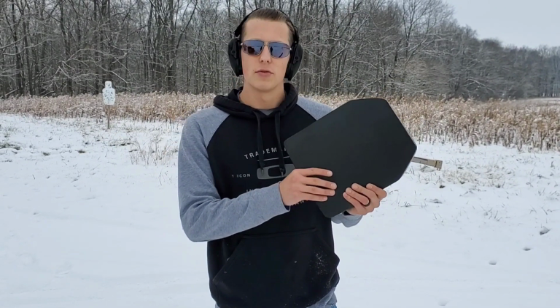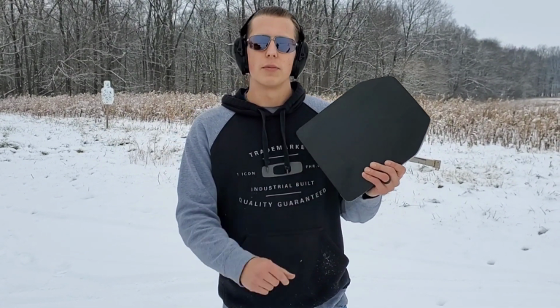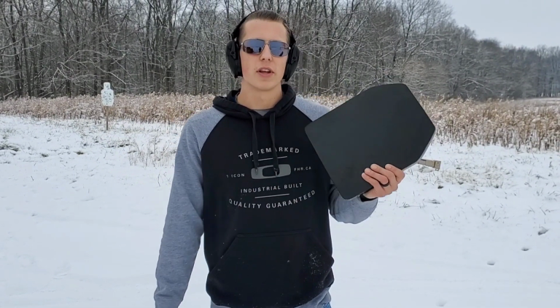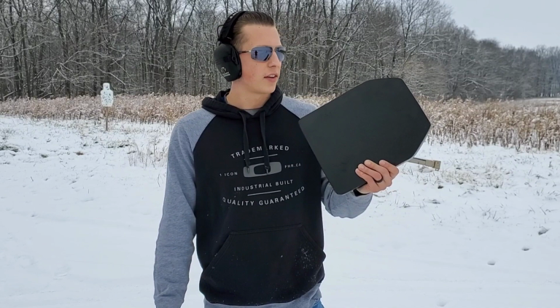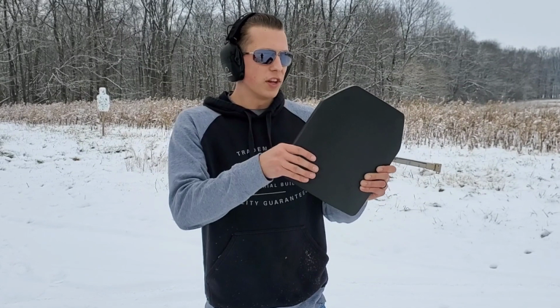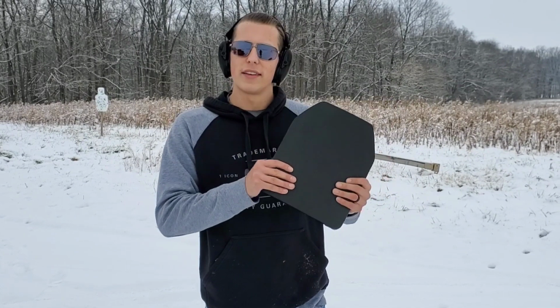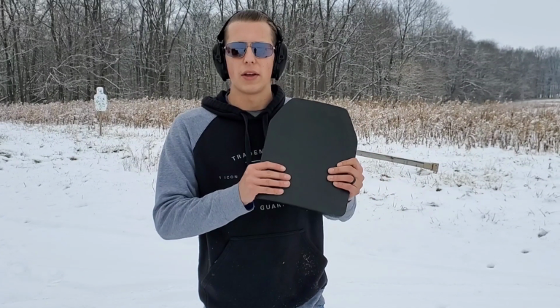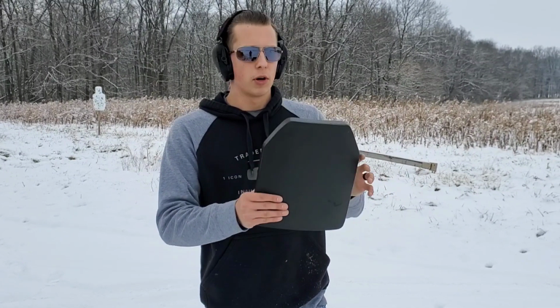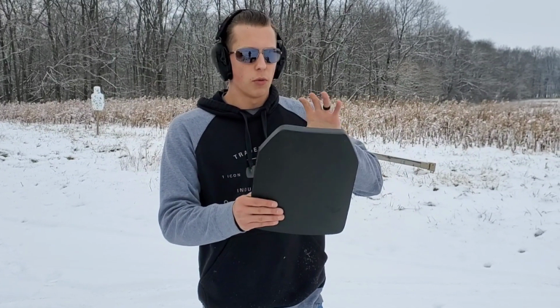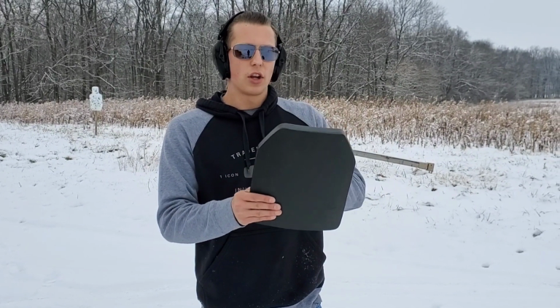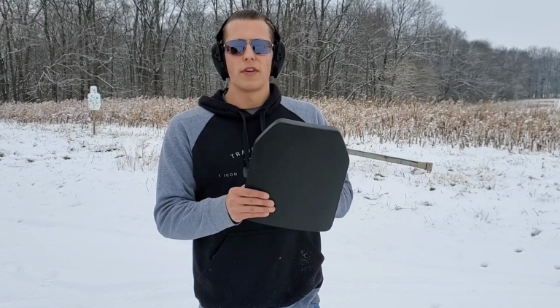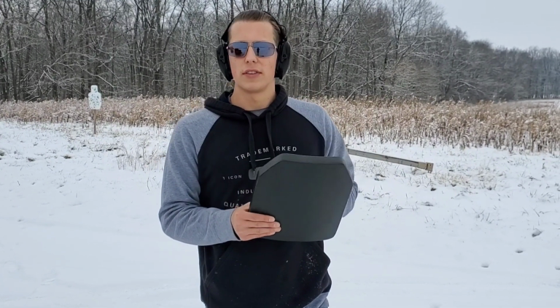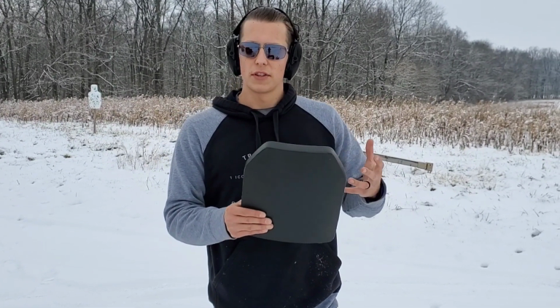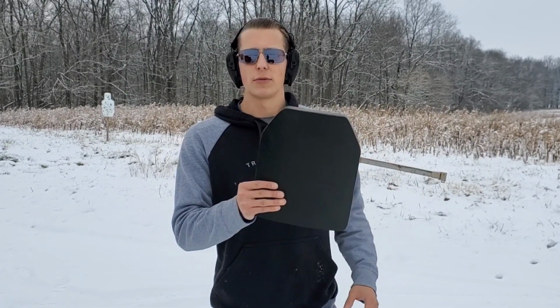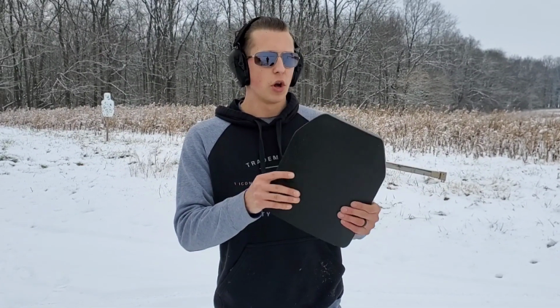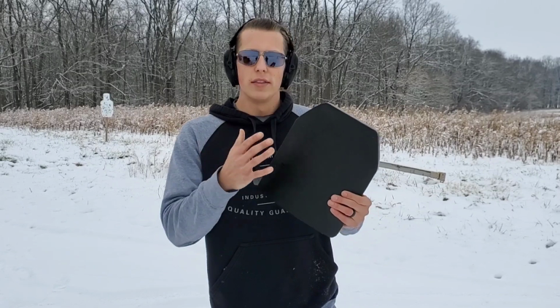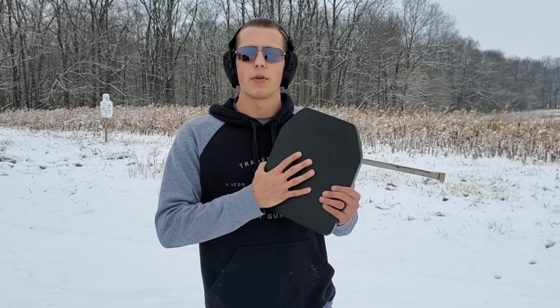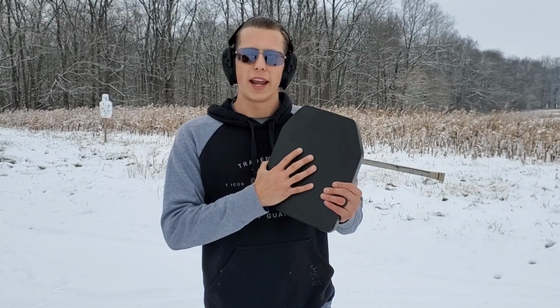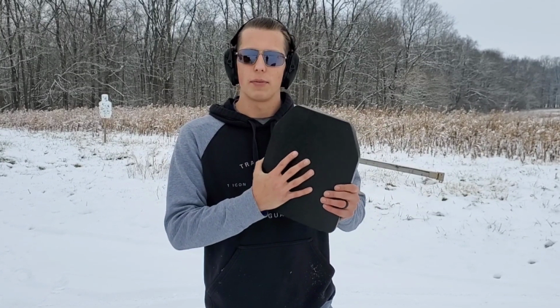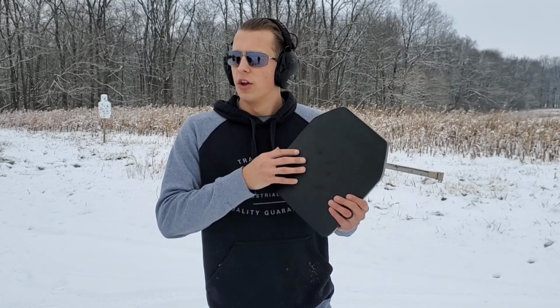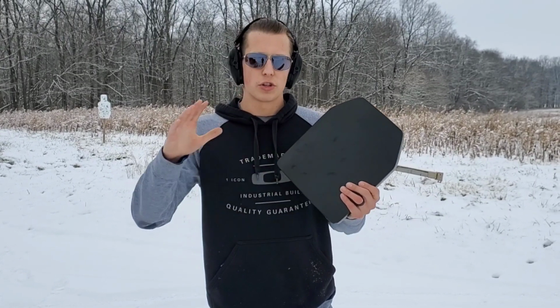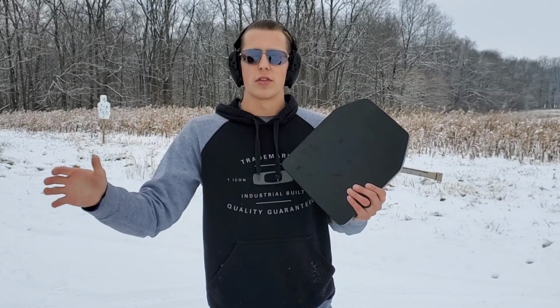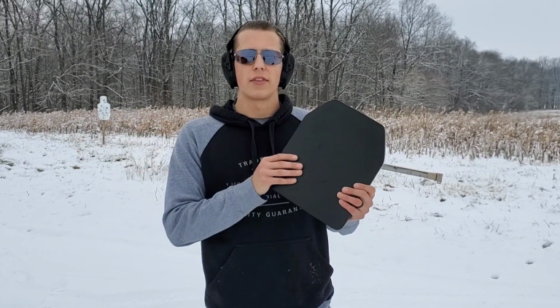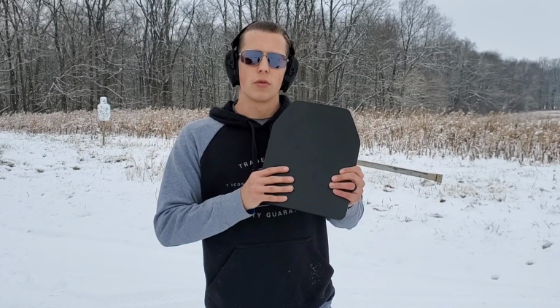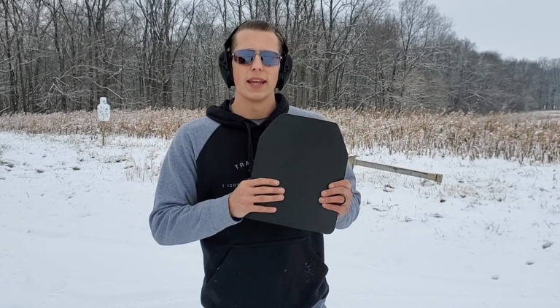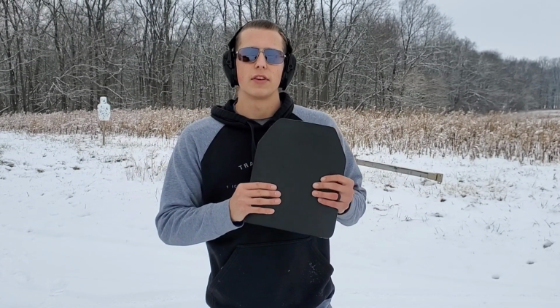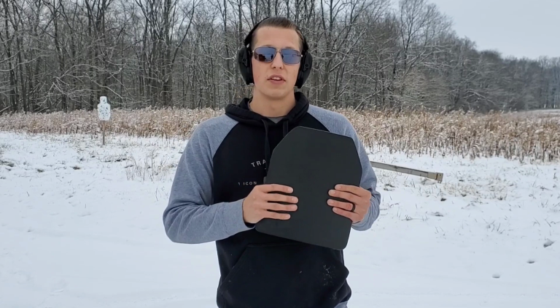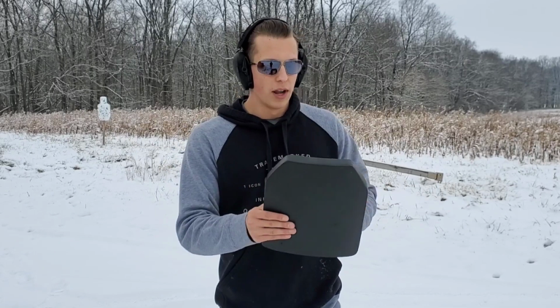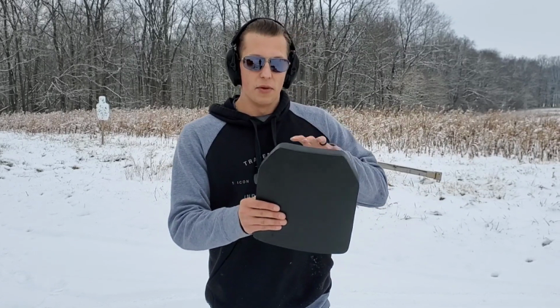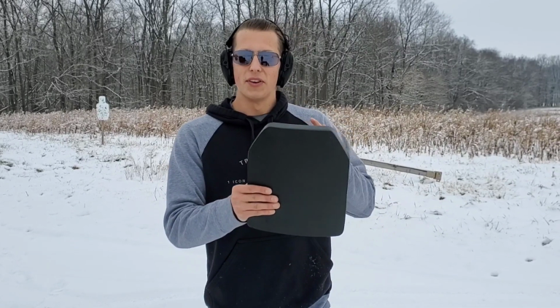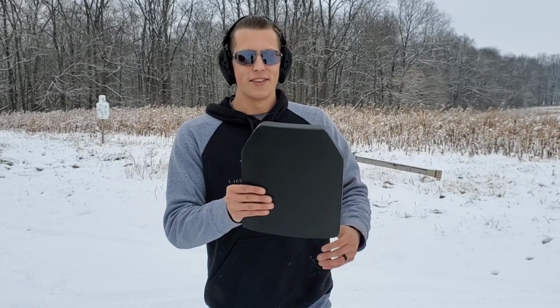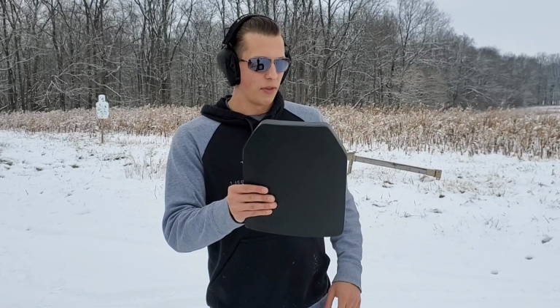This plate is rated up to 30-06. We've done a lot of testing in the past with armor, so we're not going to go with the 5.56 and the 7.62s, because we know these types of armor can stop those. So we're going straight to the 30-06, the .308, and the 7.62x54 — the big boys — and see if it'll stop those.